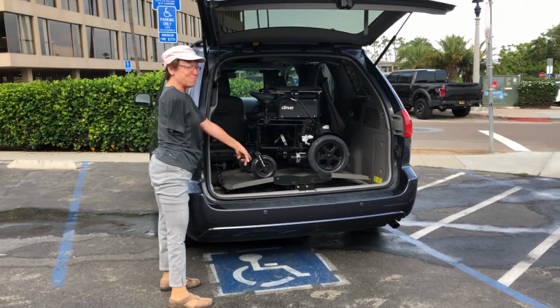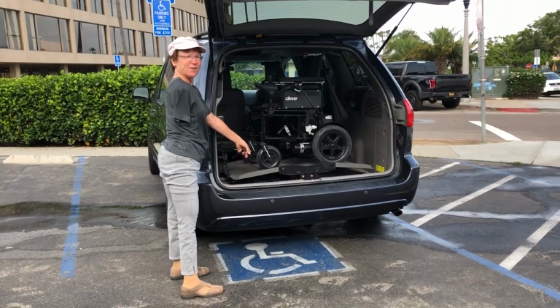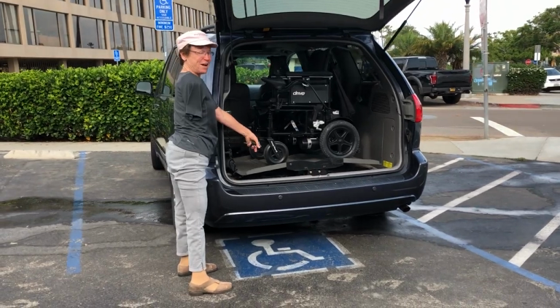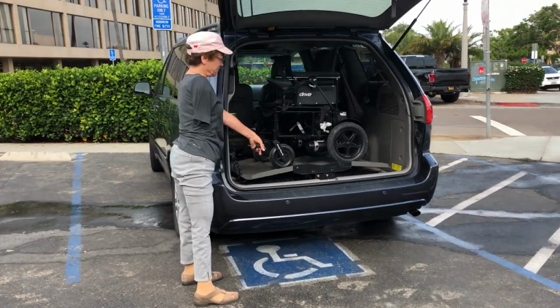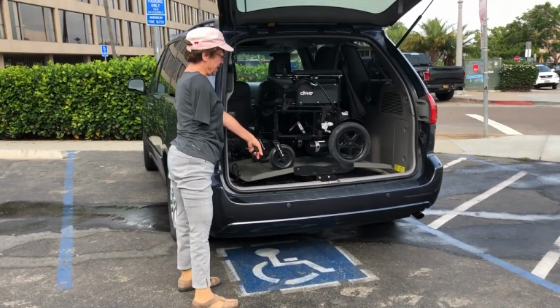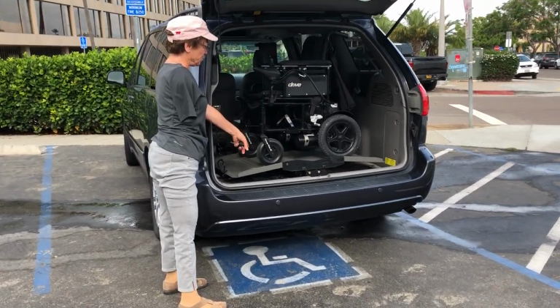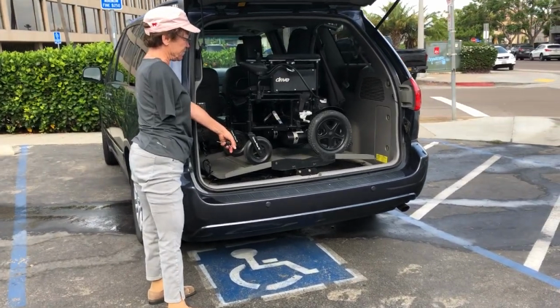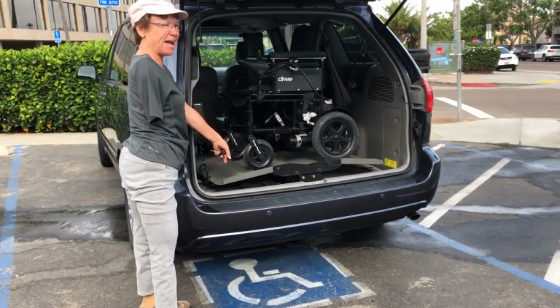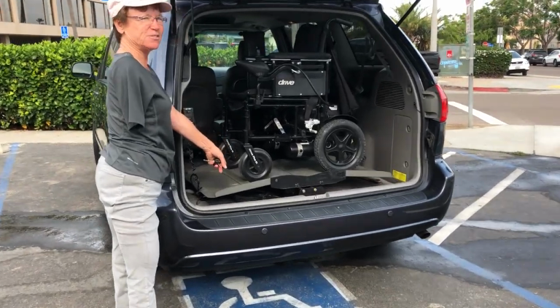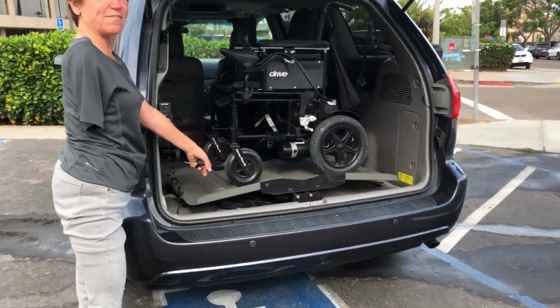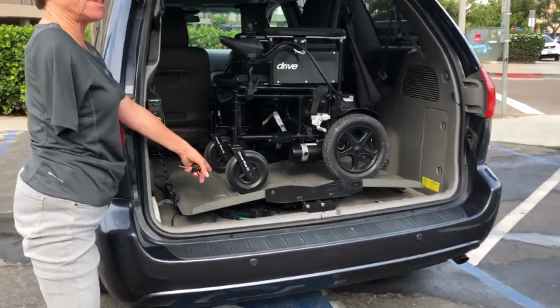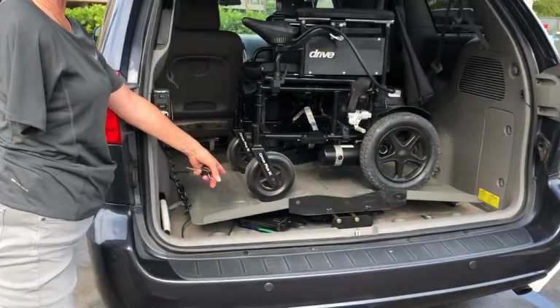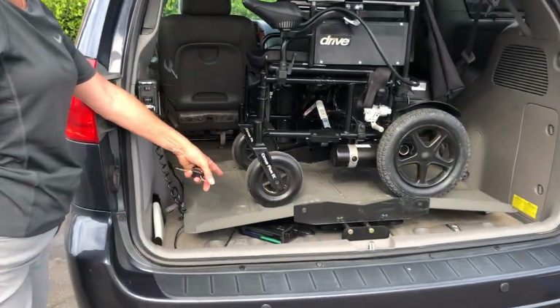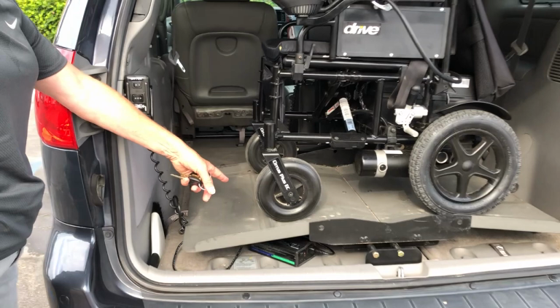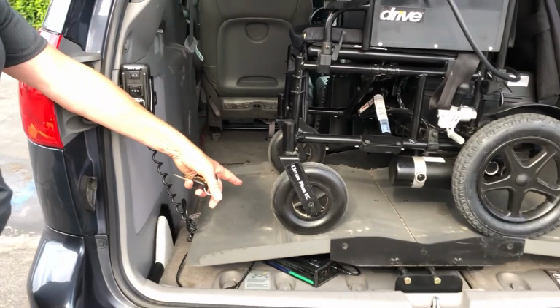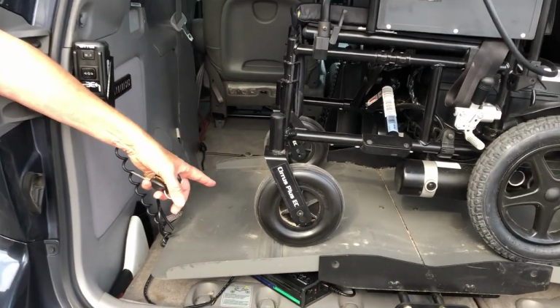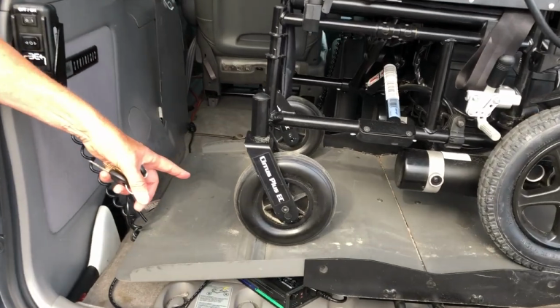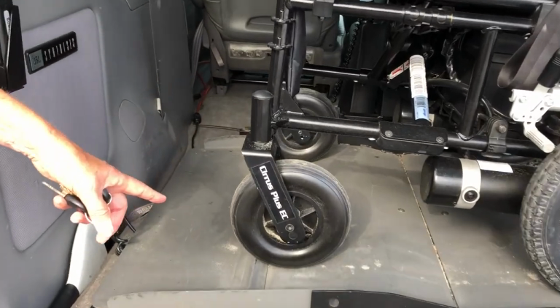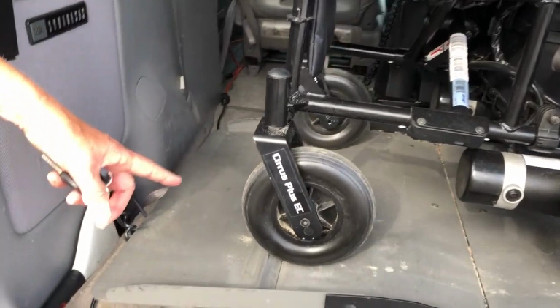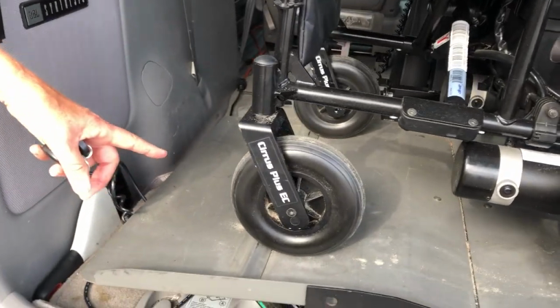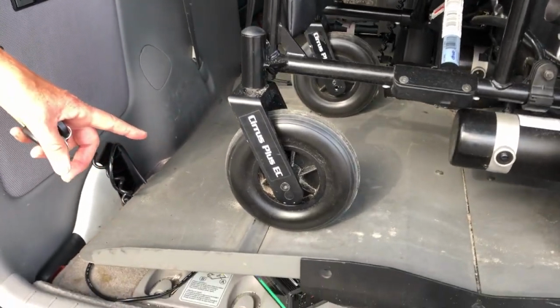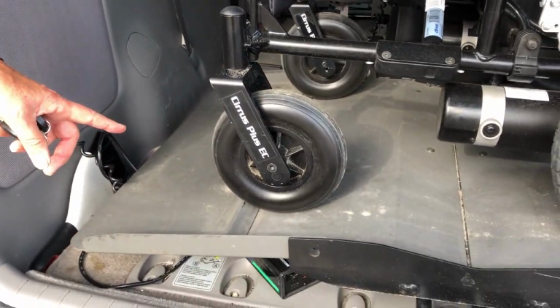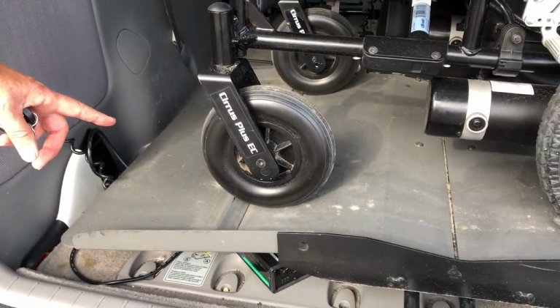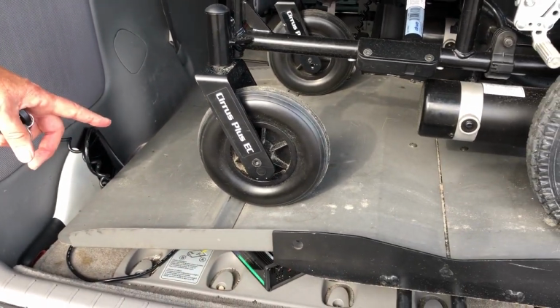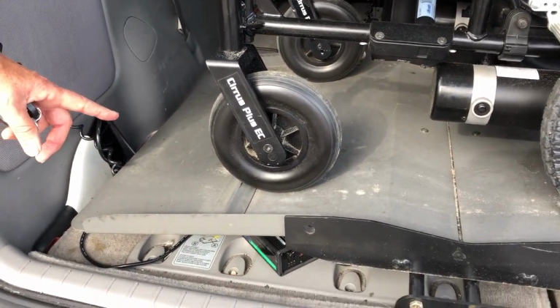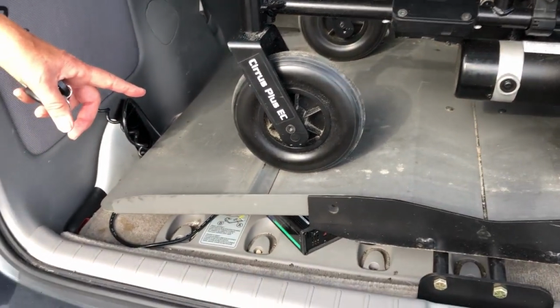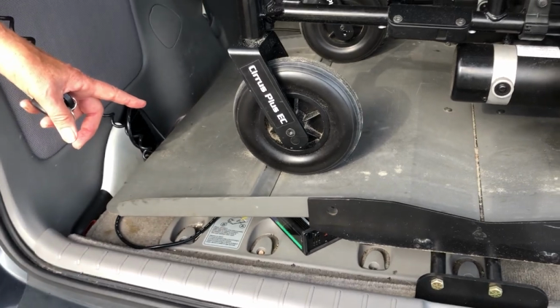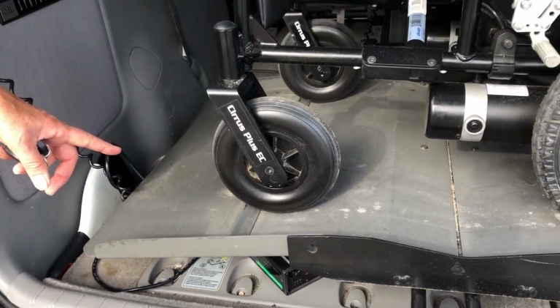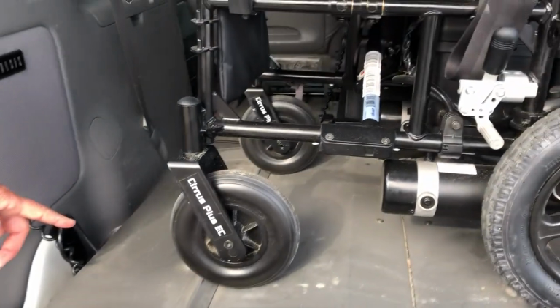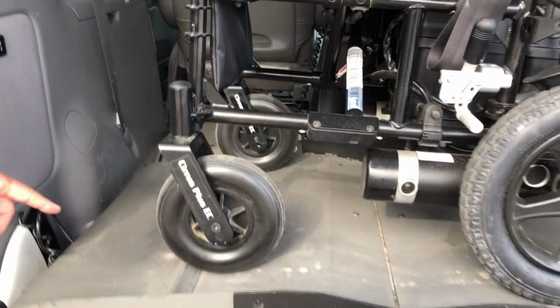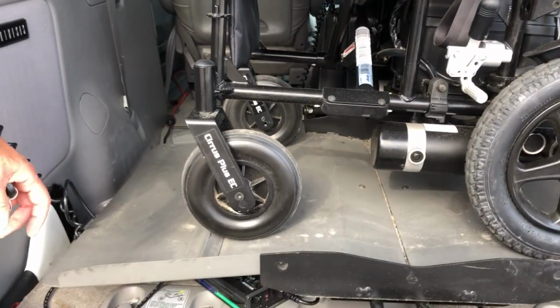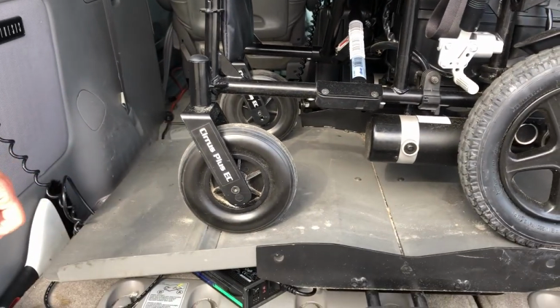Come over here and let me show you something that I think is one of my favorite things. I'm going to take a picture of this because I have a saying that I would love to publish: you know it's a good day when you have sand on your wheelchair lift.